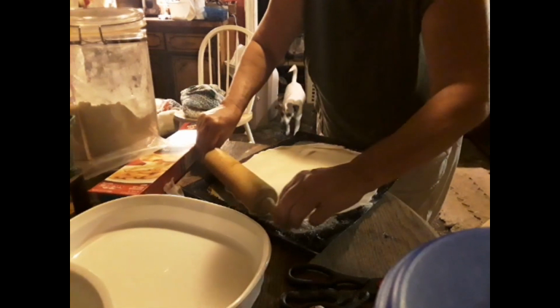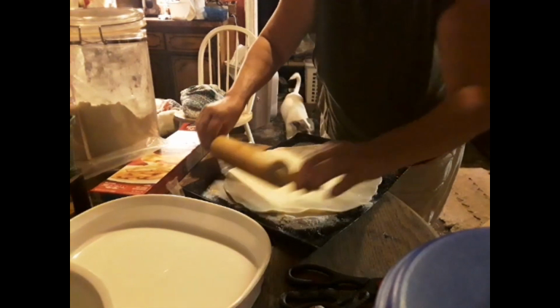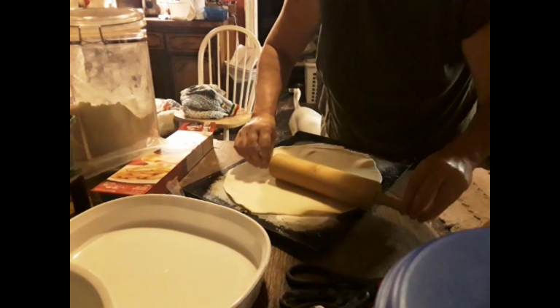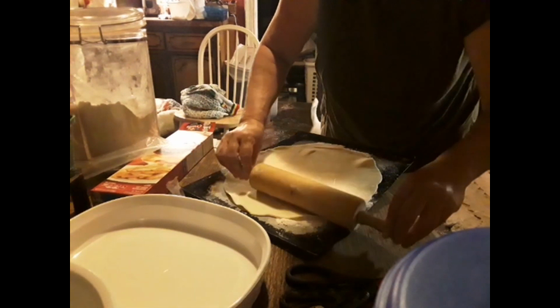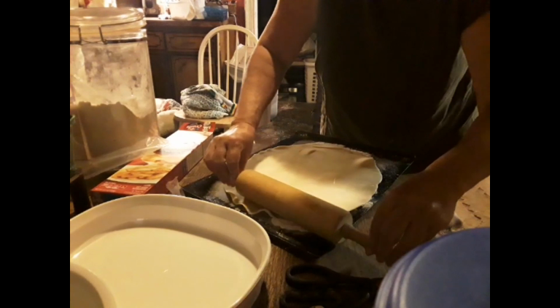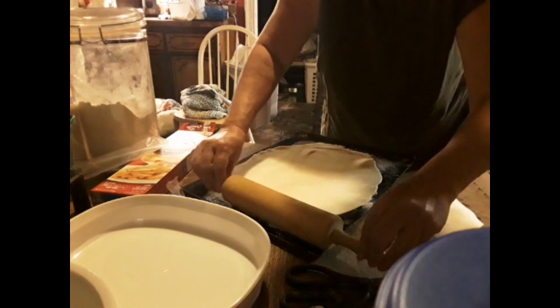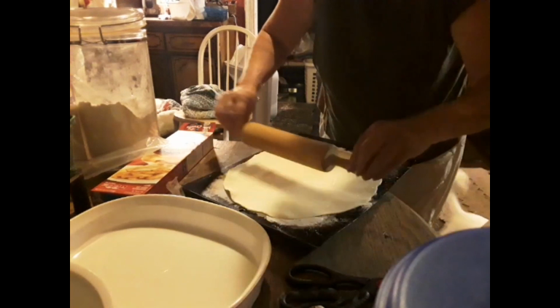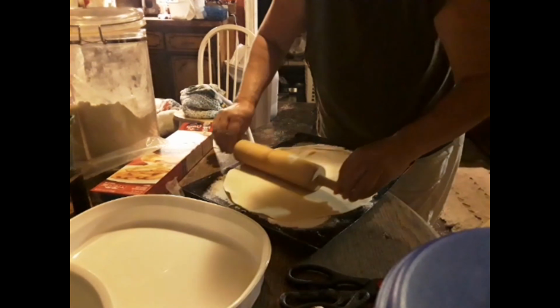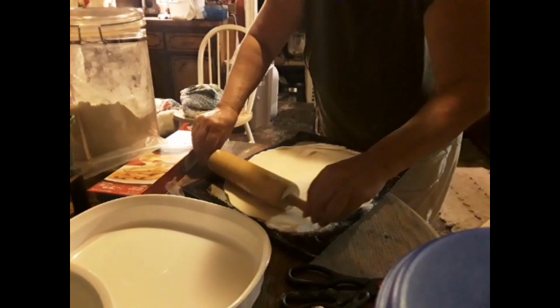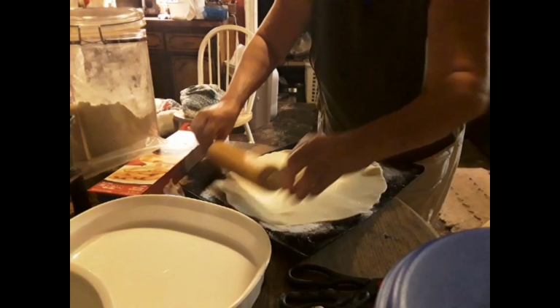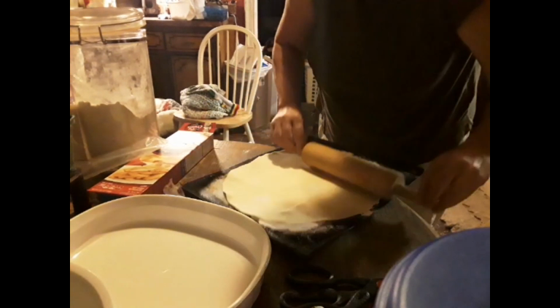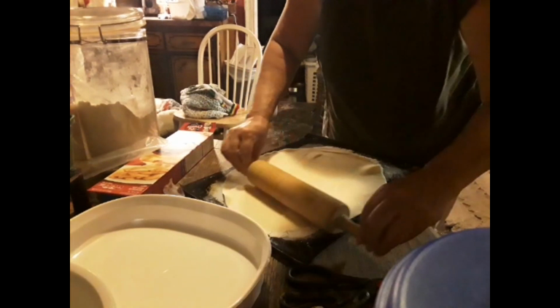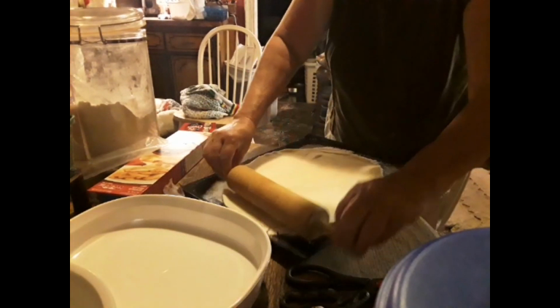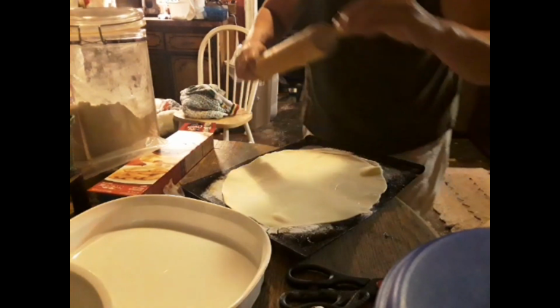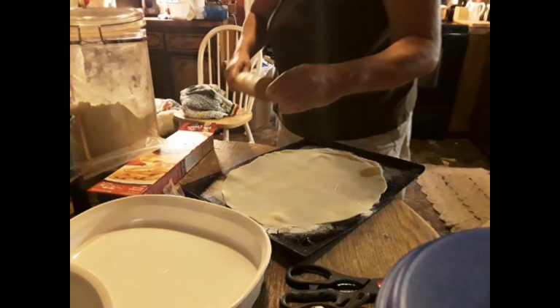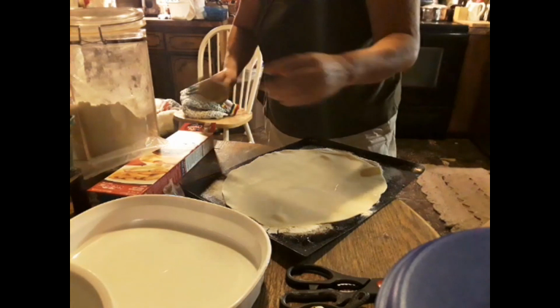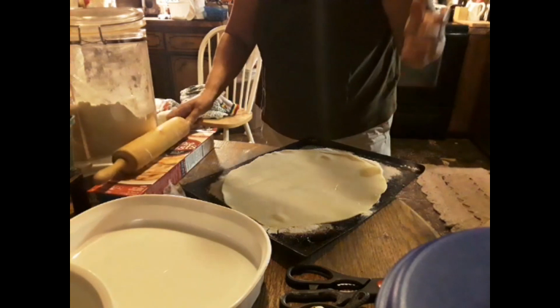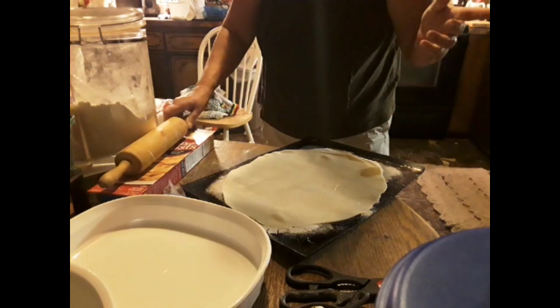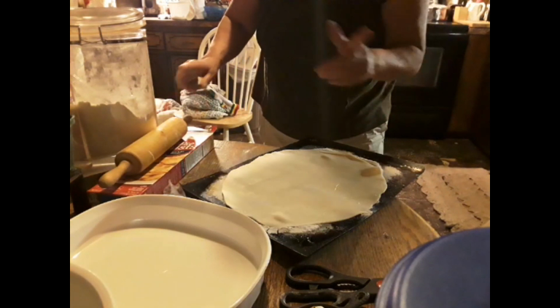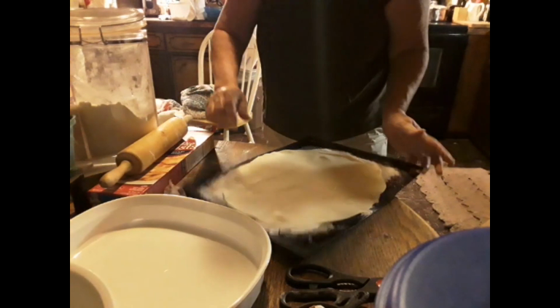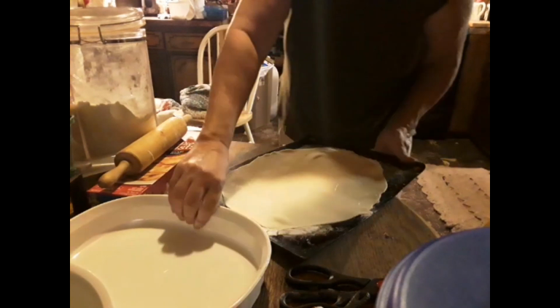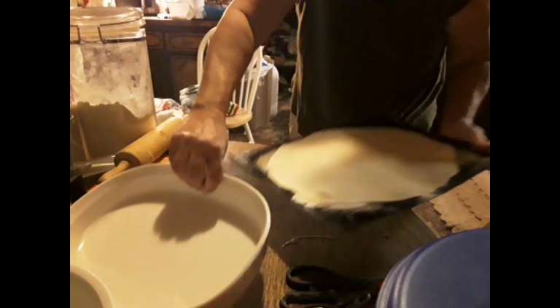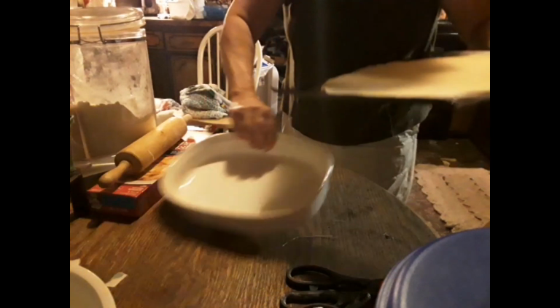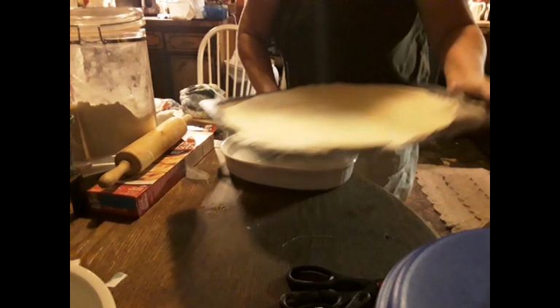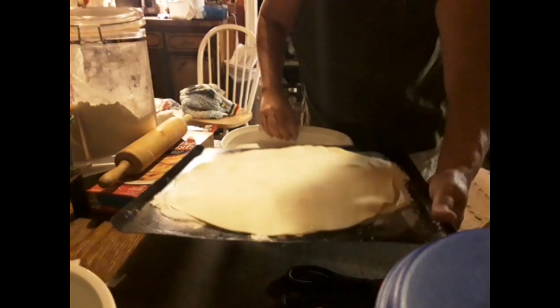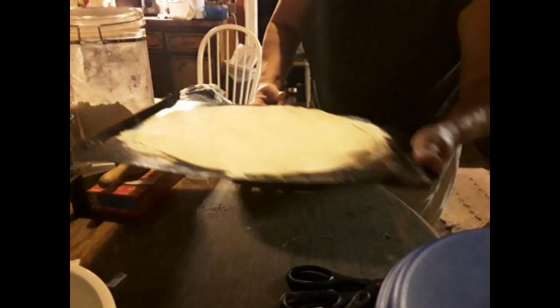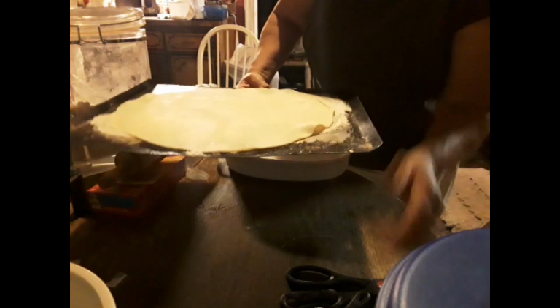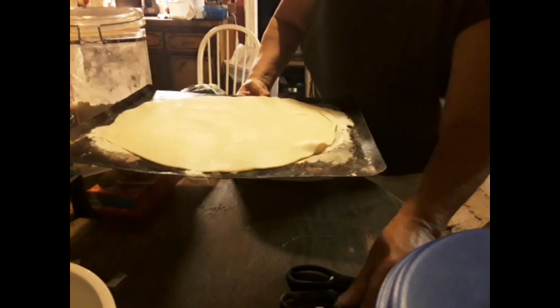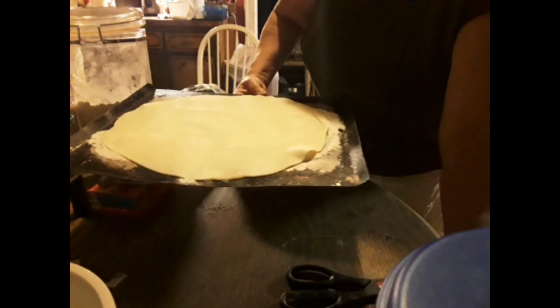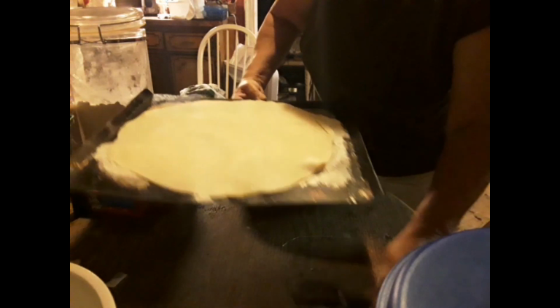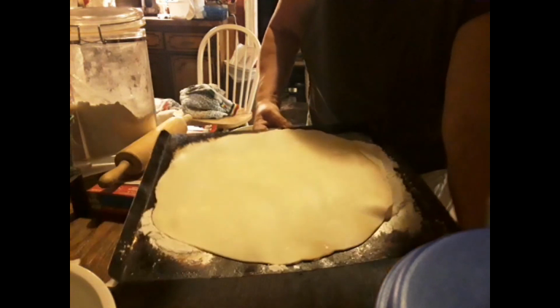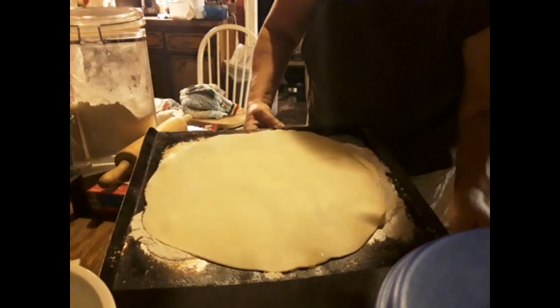I've already got my oven going on at 375, so we're doing good there. I watched a video — I don't remember which one it was — but I'm going by what she said to do.